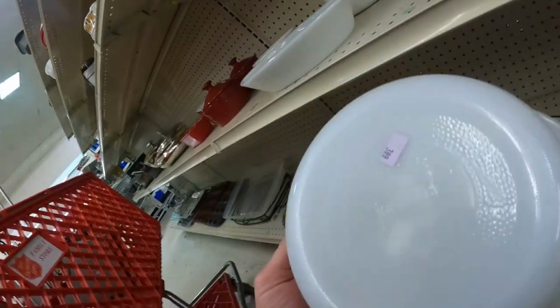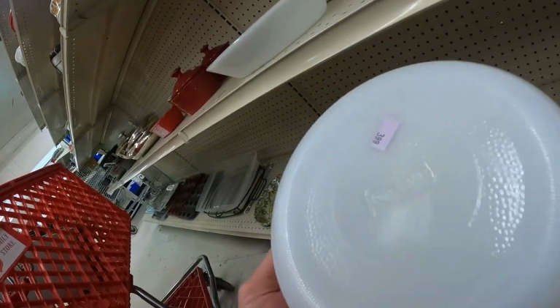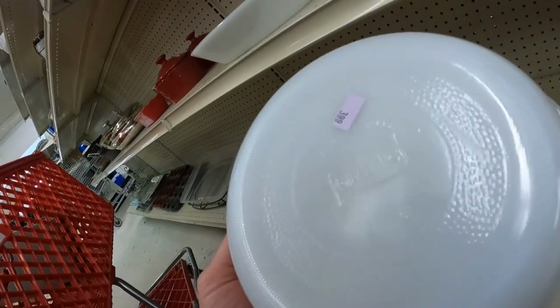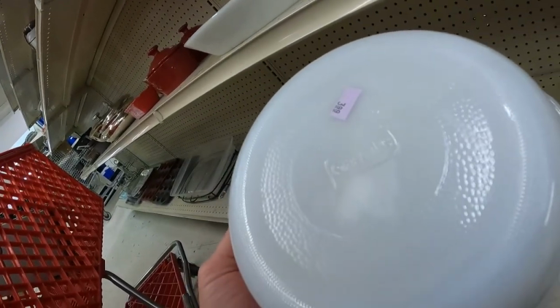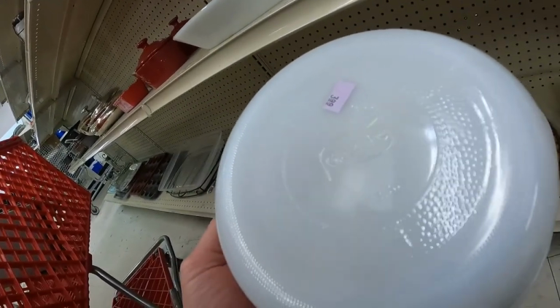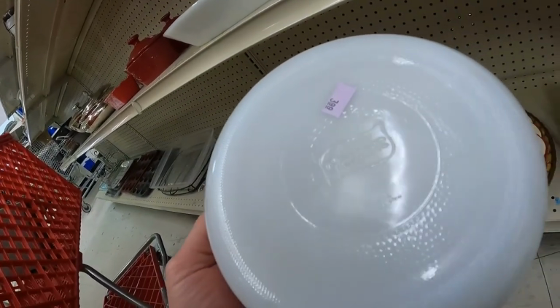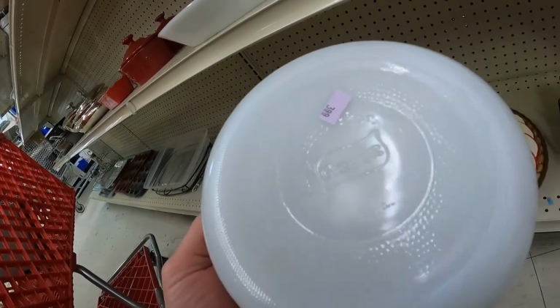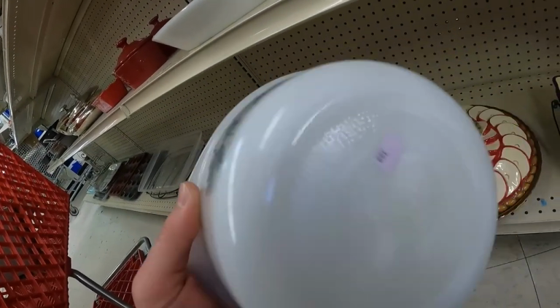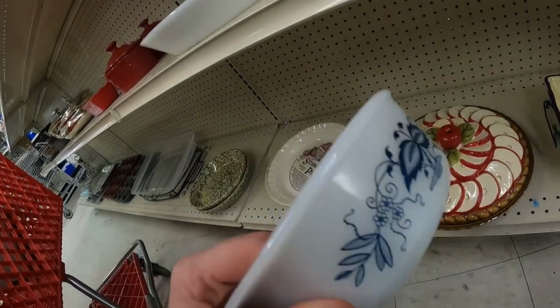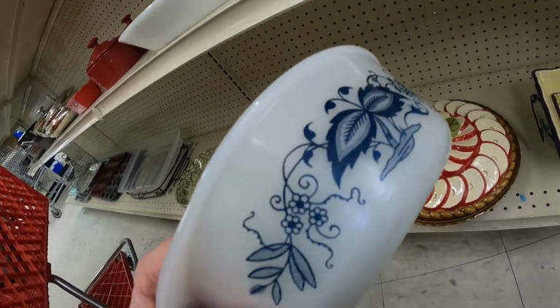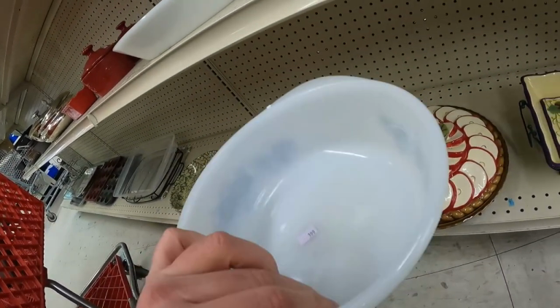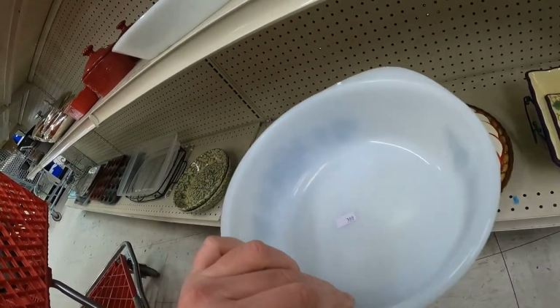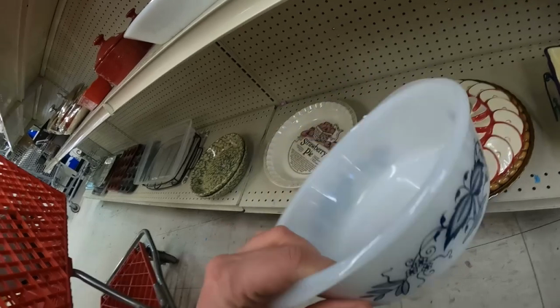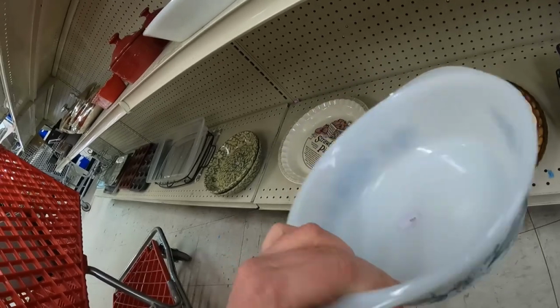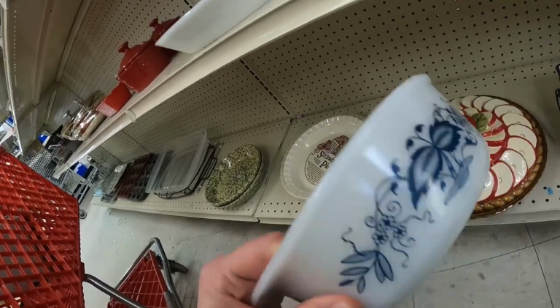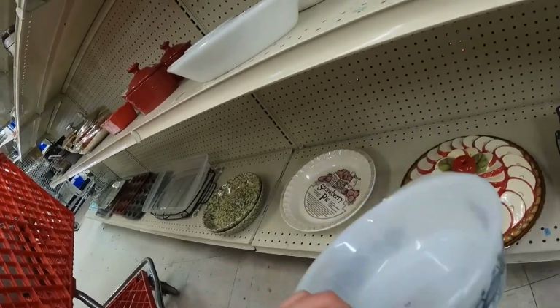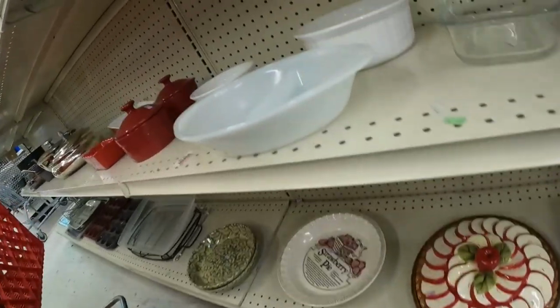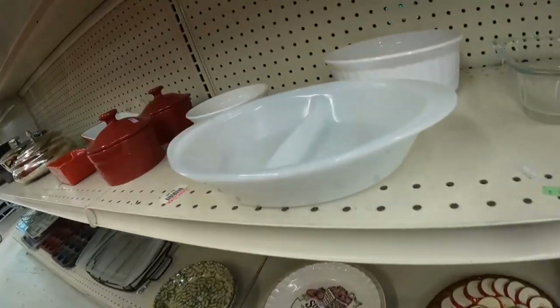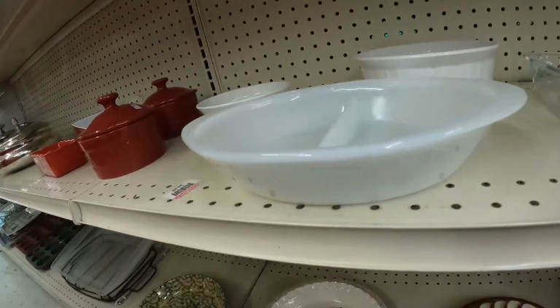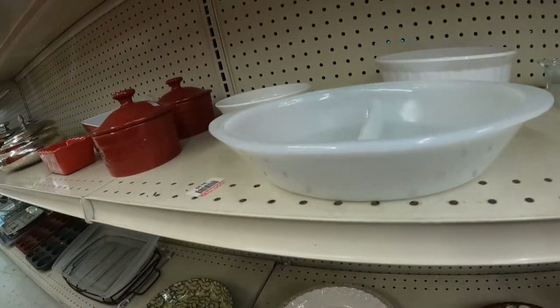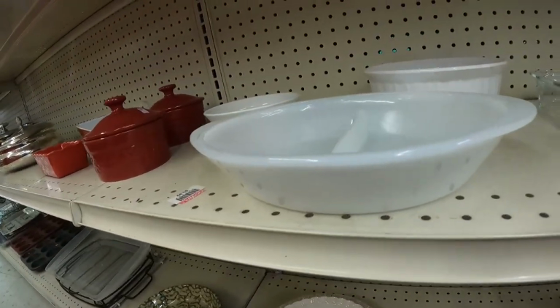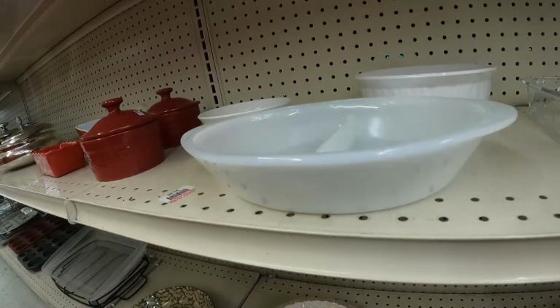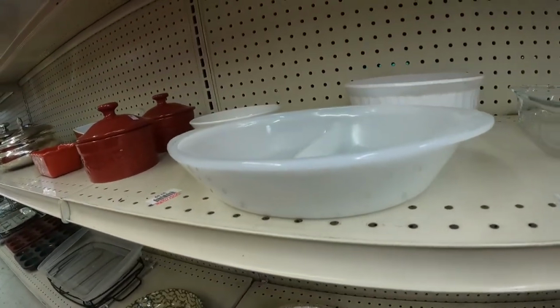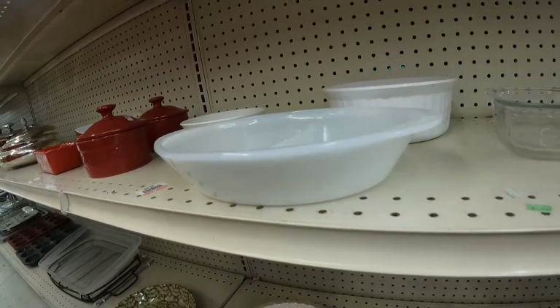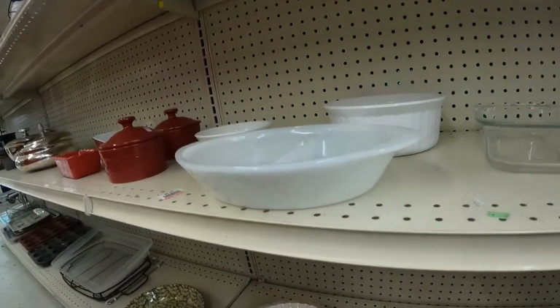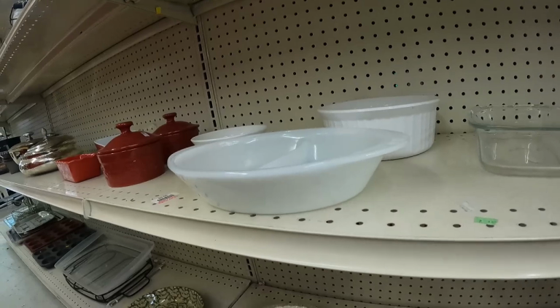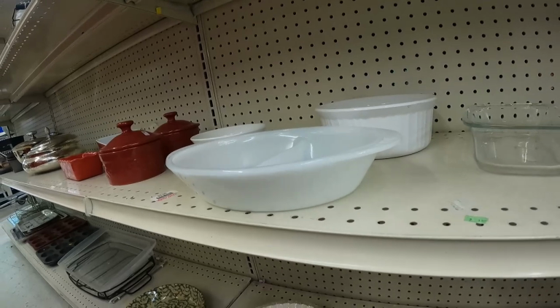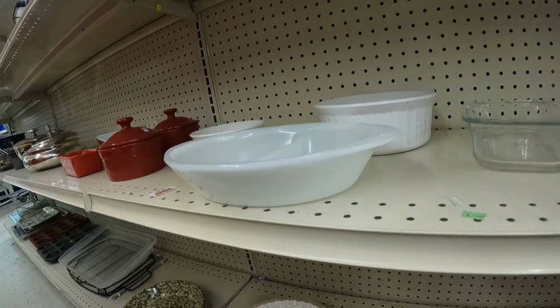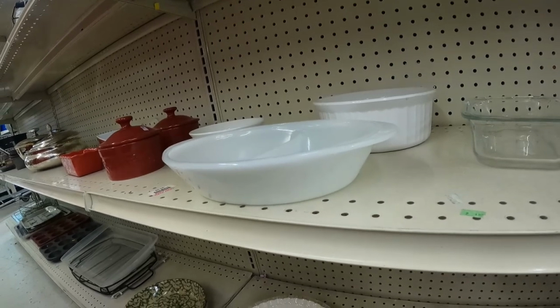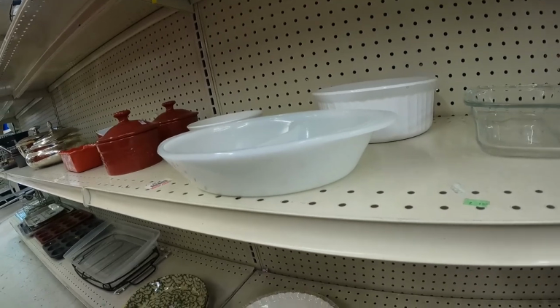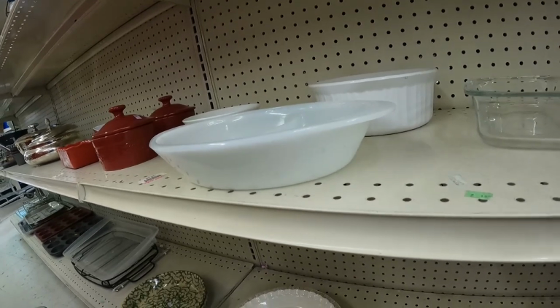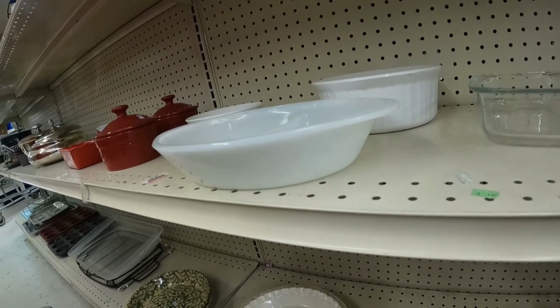Another brand to look out for is Glass Bake — you can kind of see that on the back, the glare shows it. These are low-value items, but if you see this kind of branded stuff, it is worth looking up on eBay.